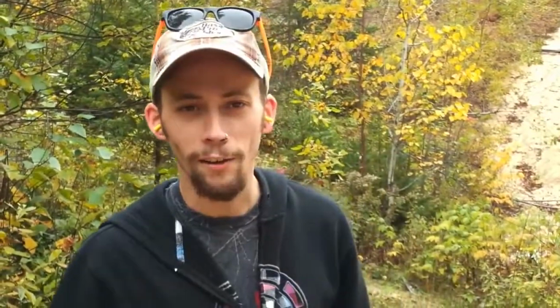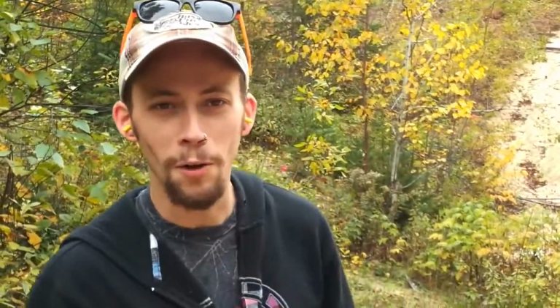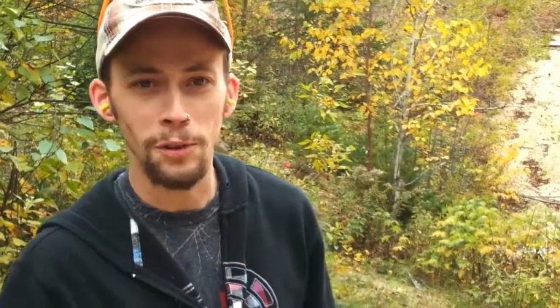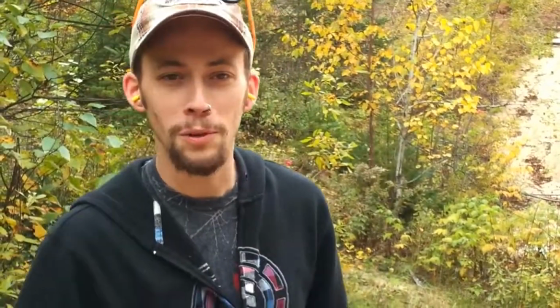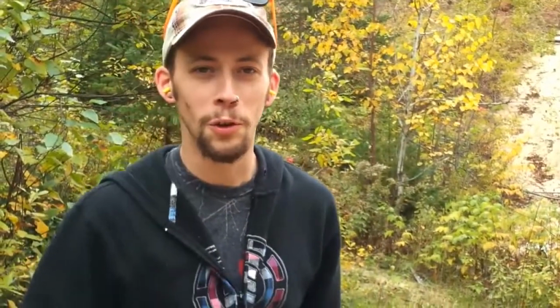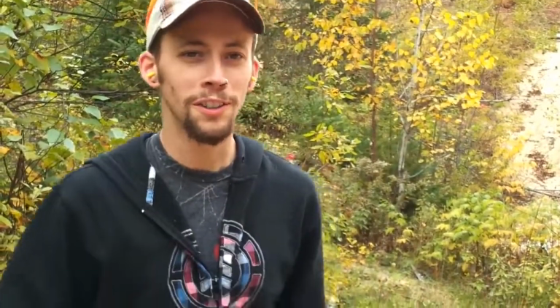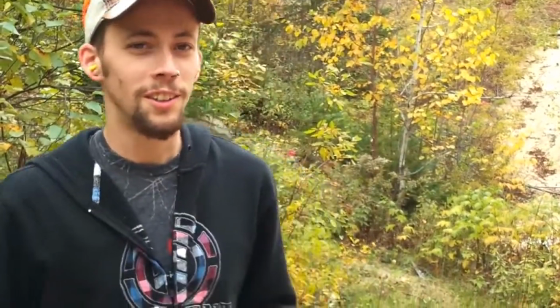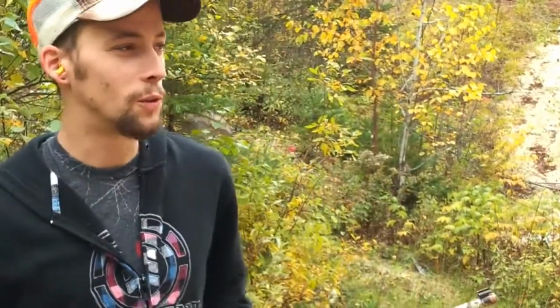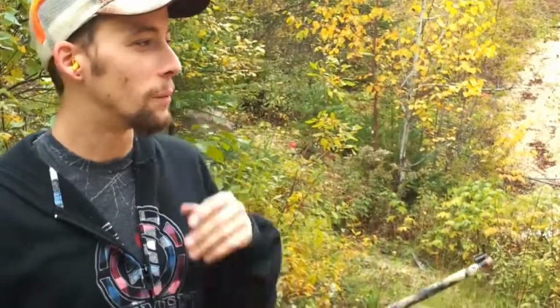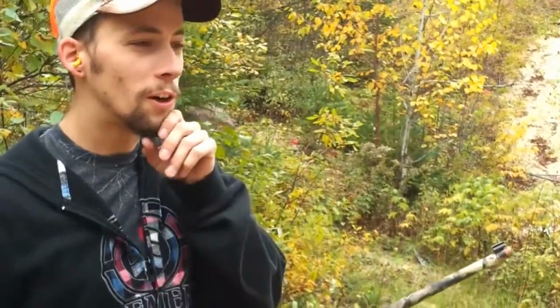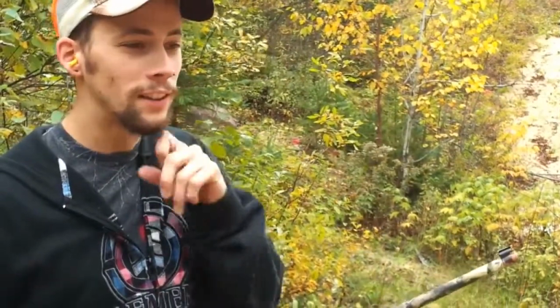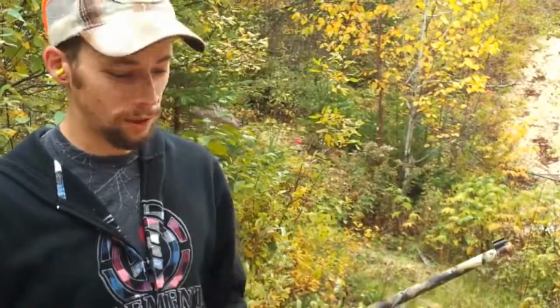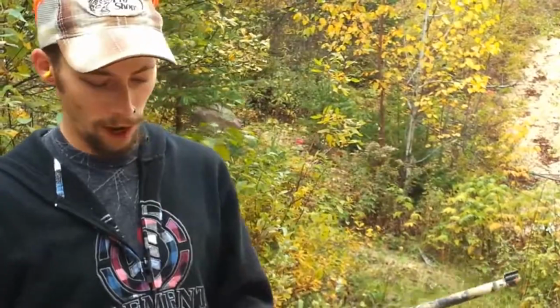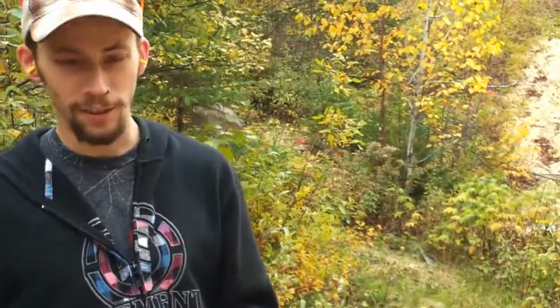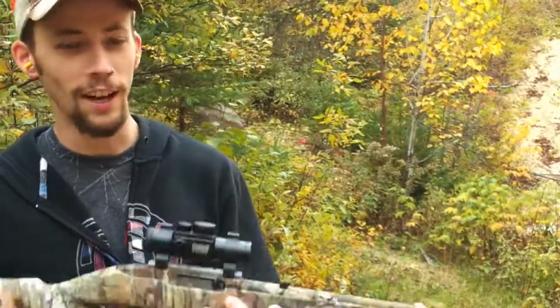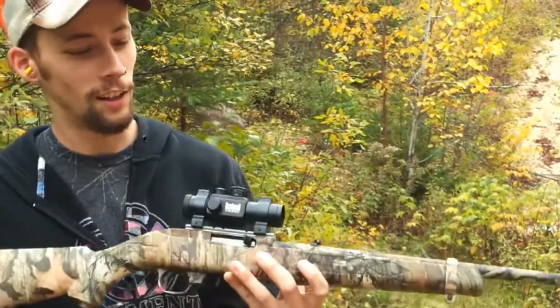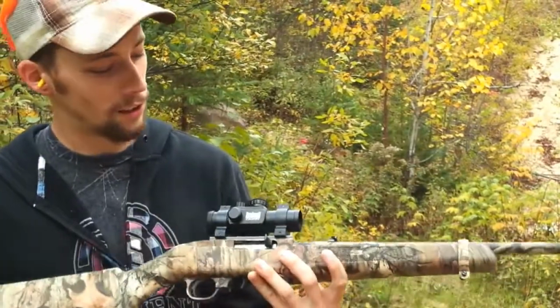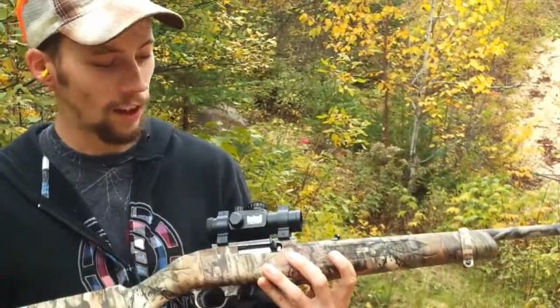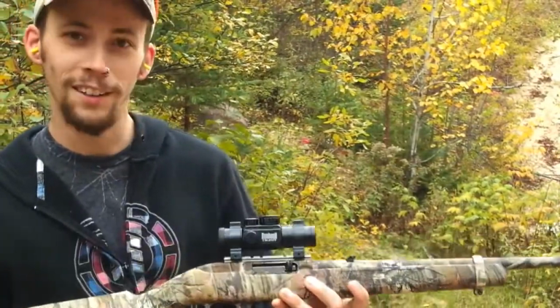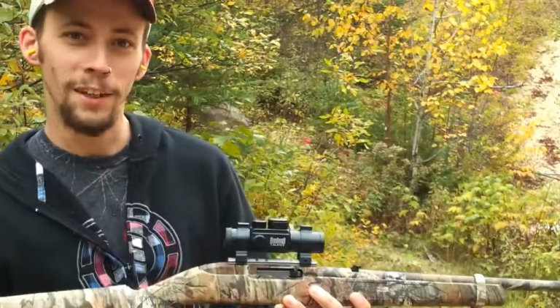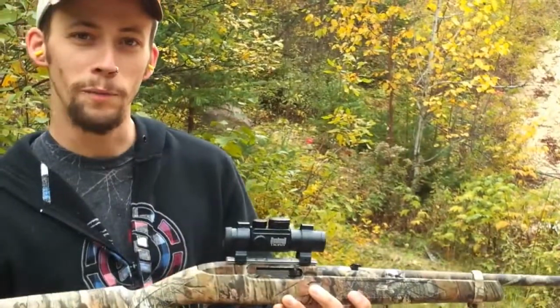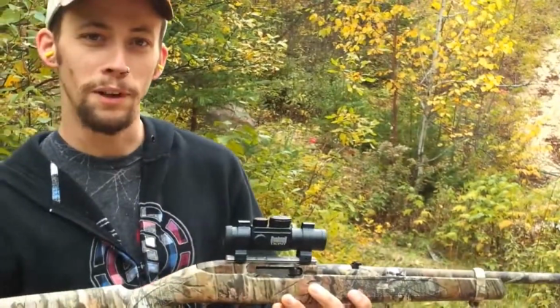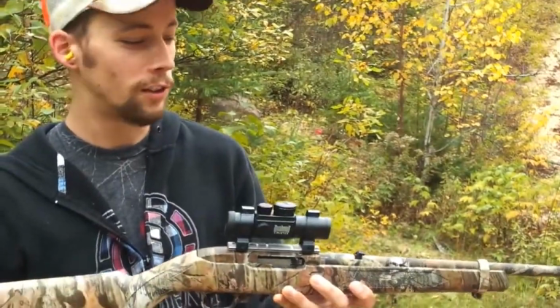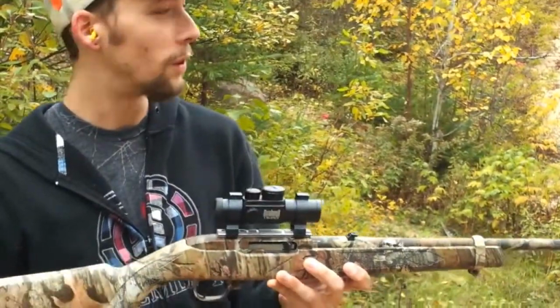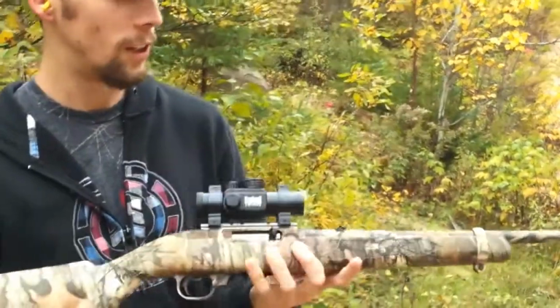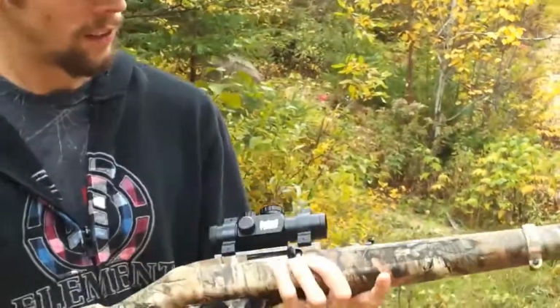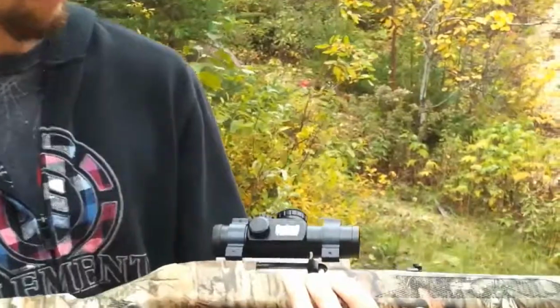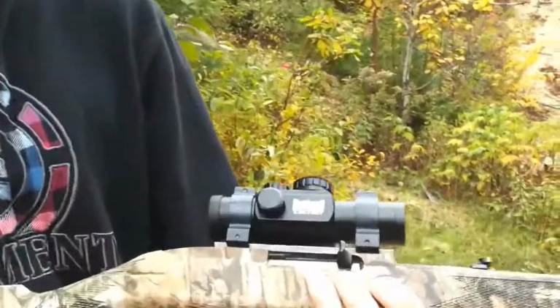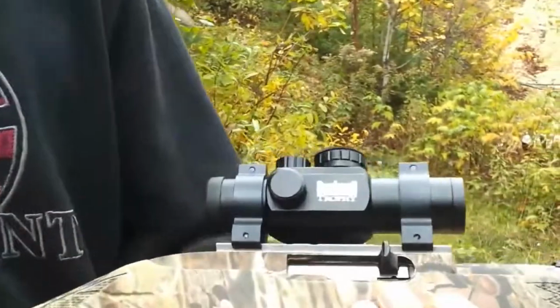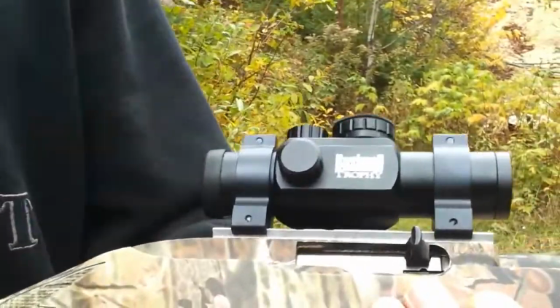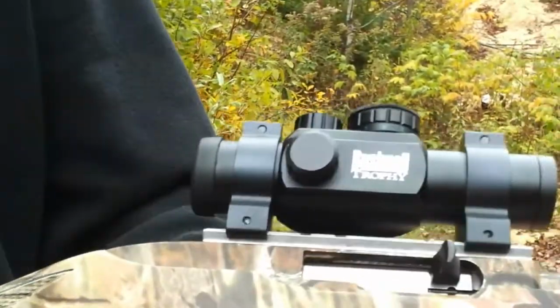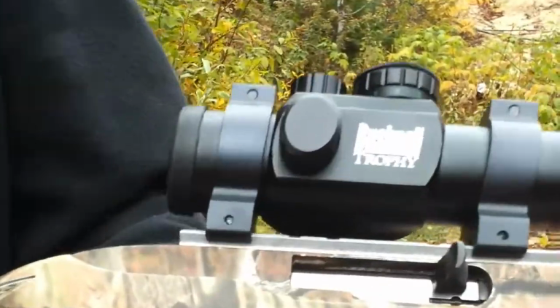Hey everybody, welcome to Jables Outdoors. Just doing a little bit of target practice here. As you can see, added a nice little improvement to my Ruger 10-22 there. It's a Bushnell Trophy red dot sight.